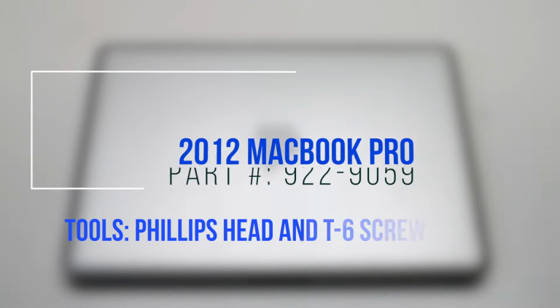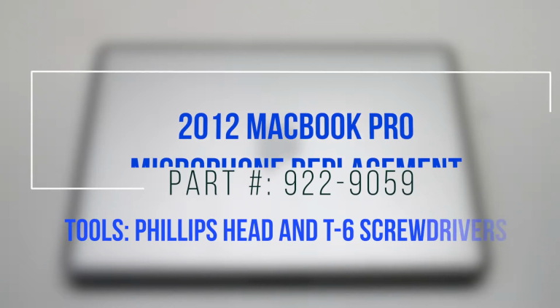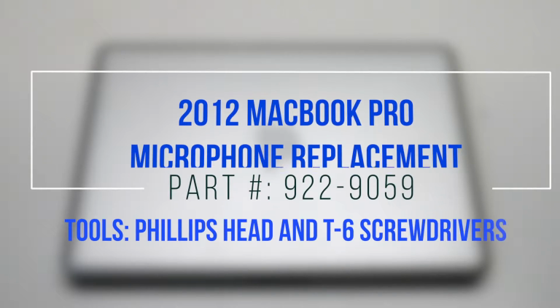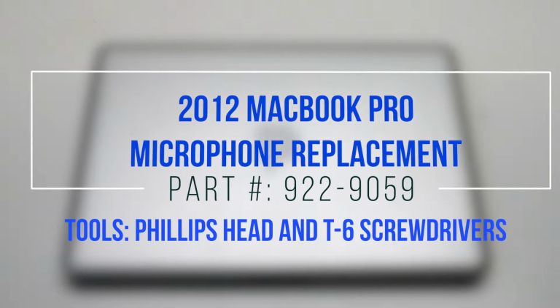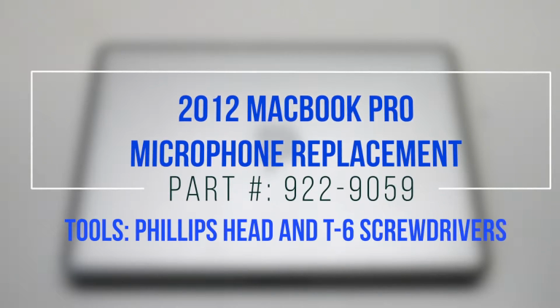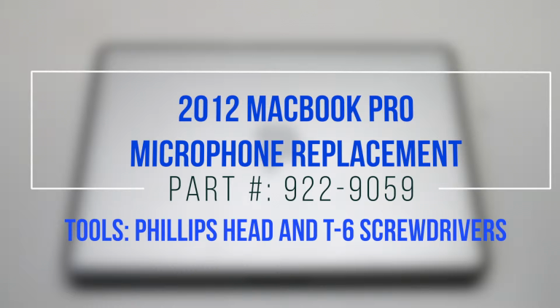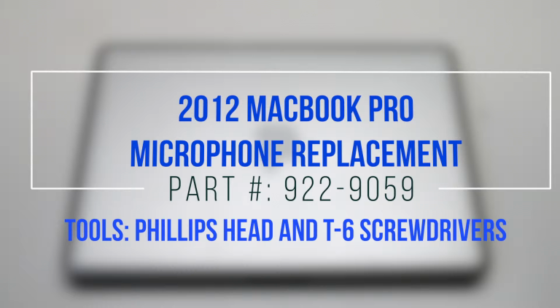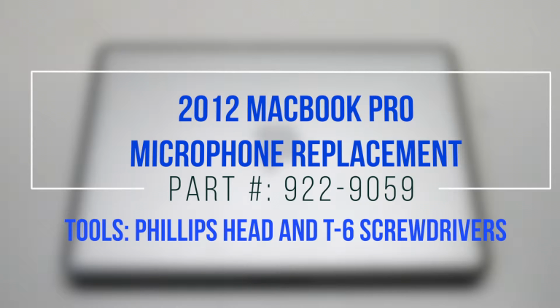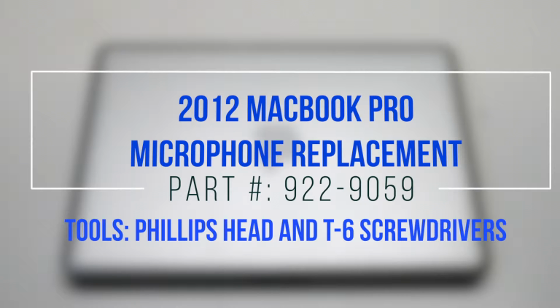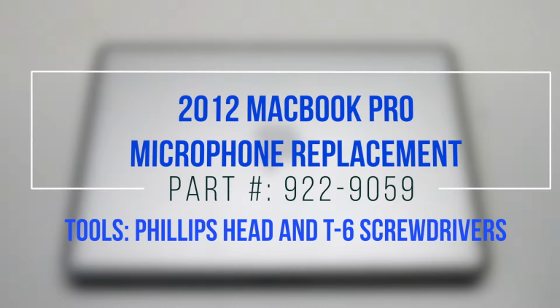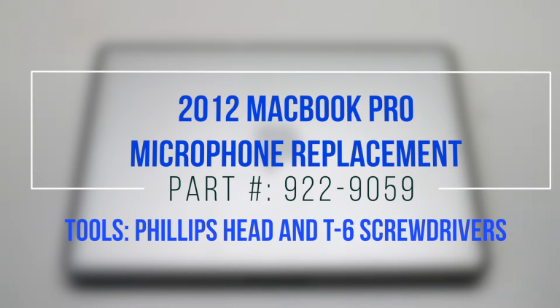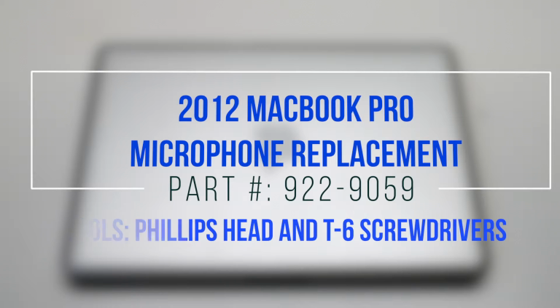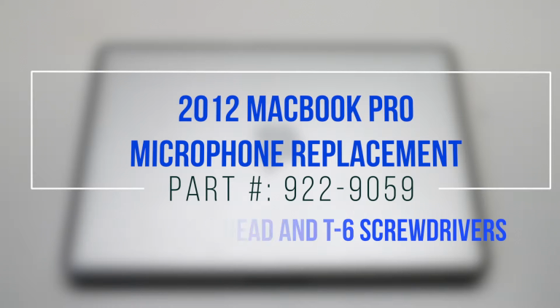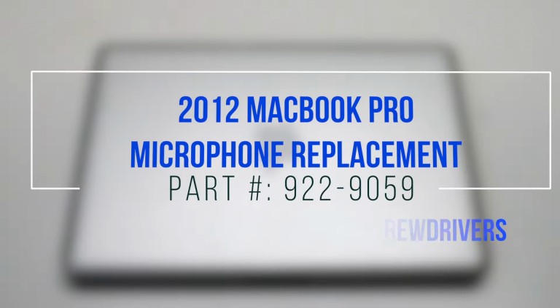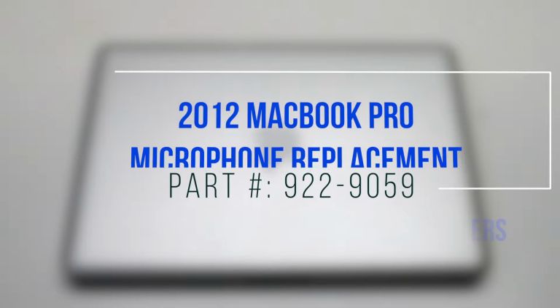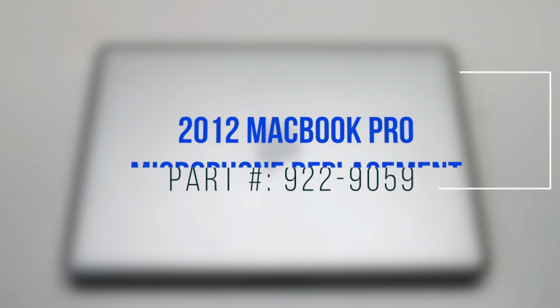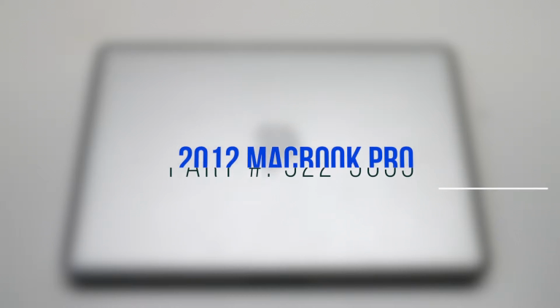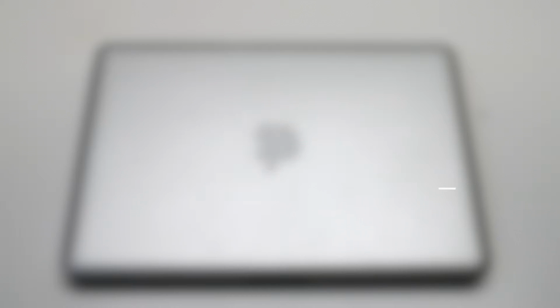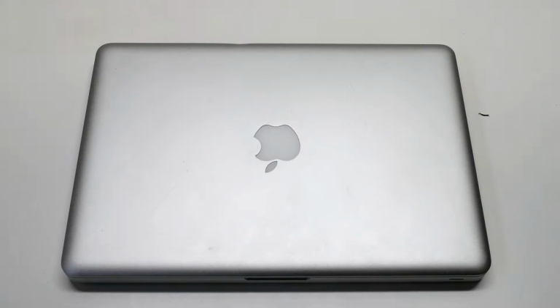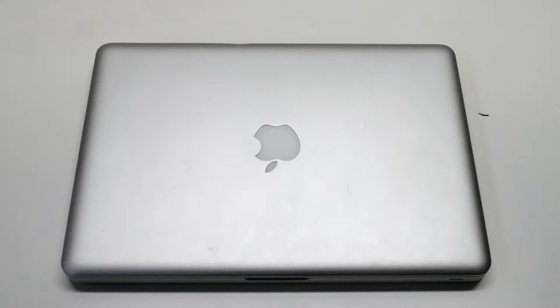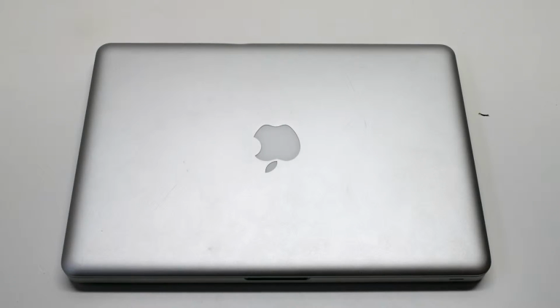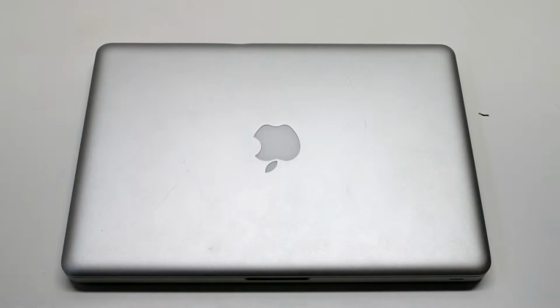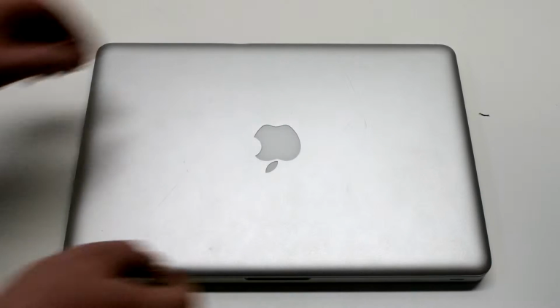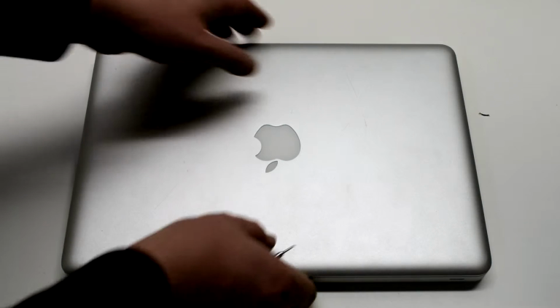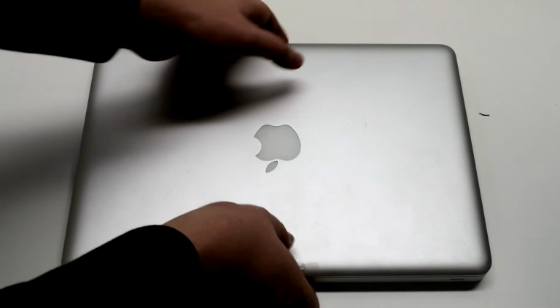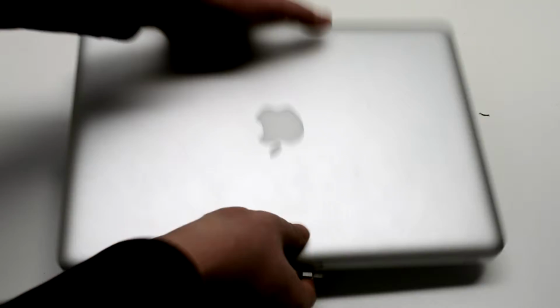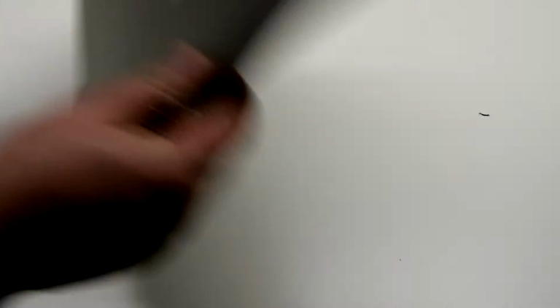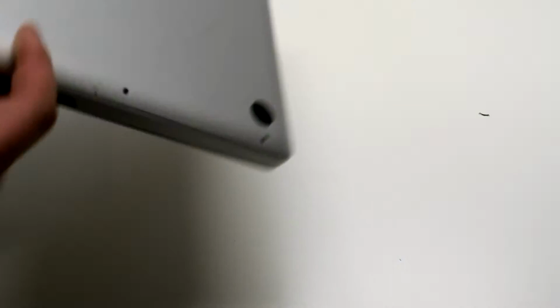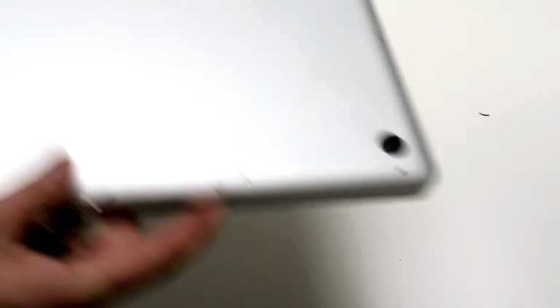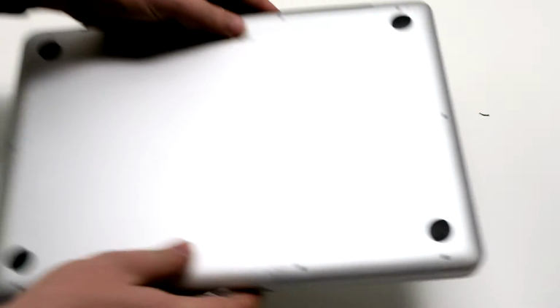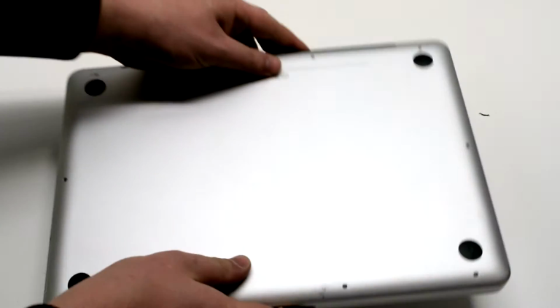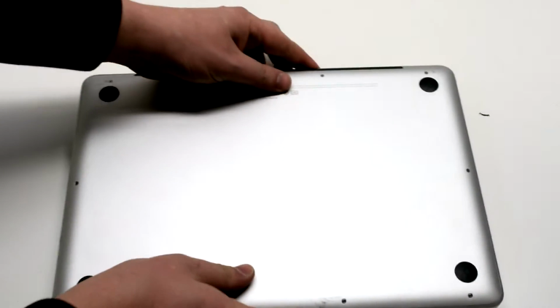2012 MacBook Pro Microphone Replacement. Begin by shutting down and flipping over your MacBook.